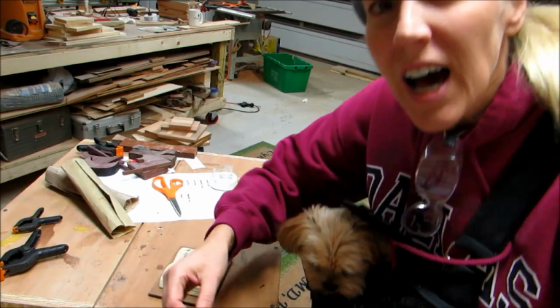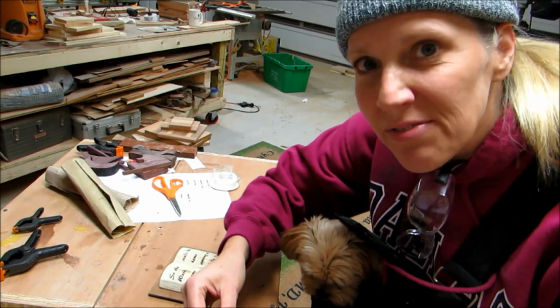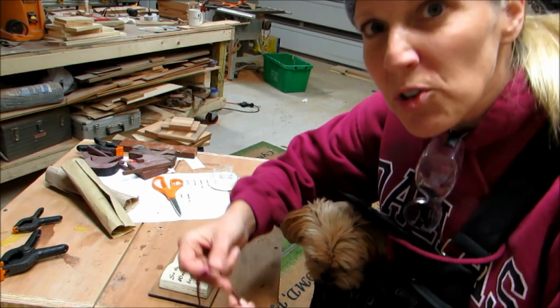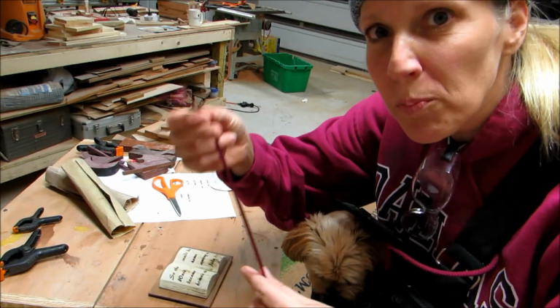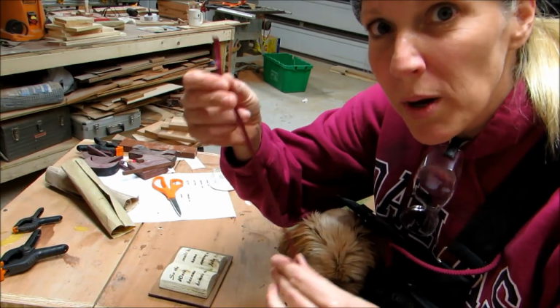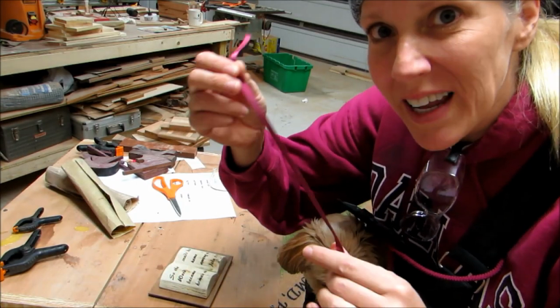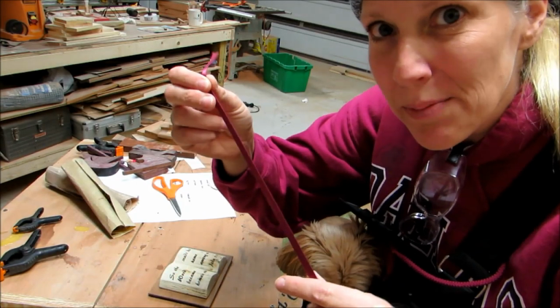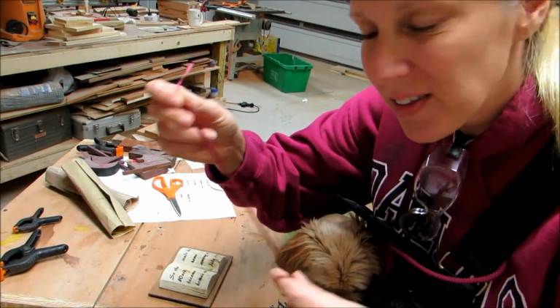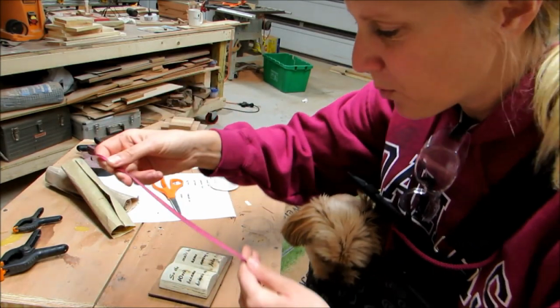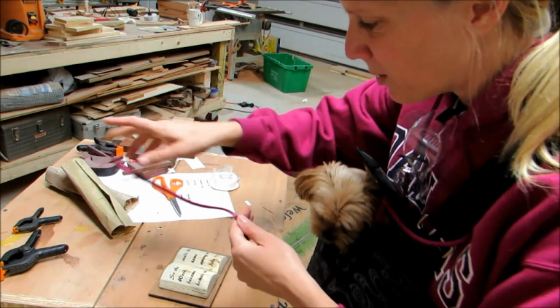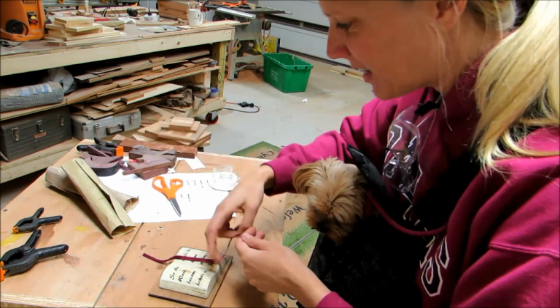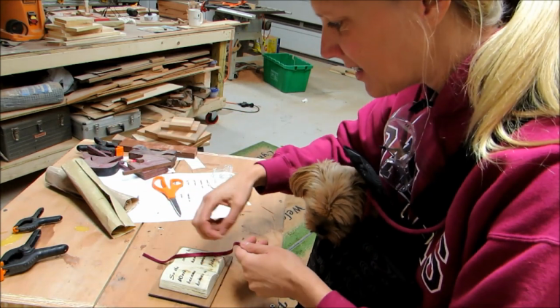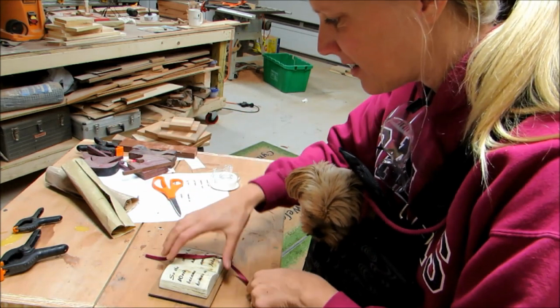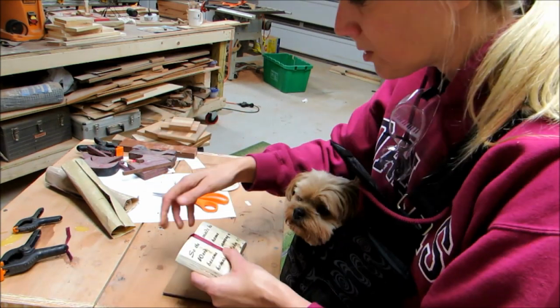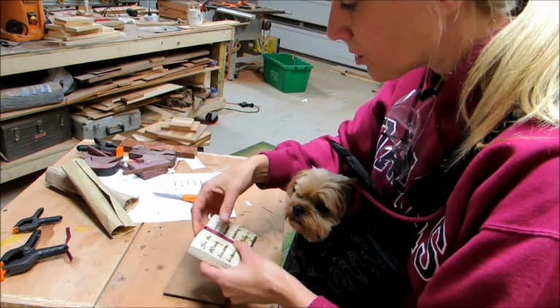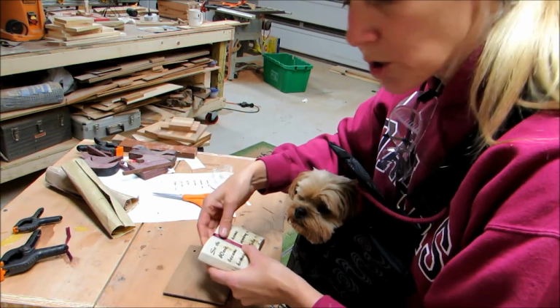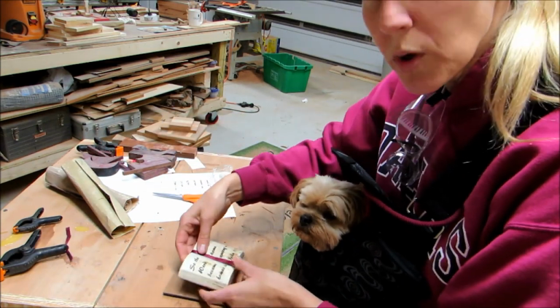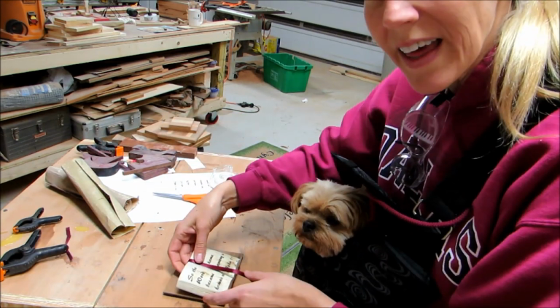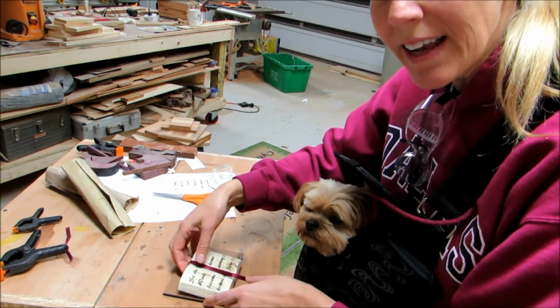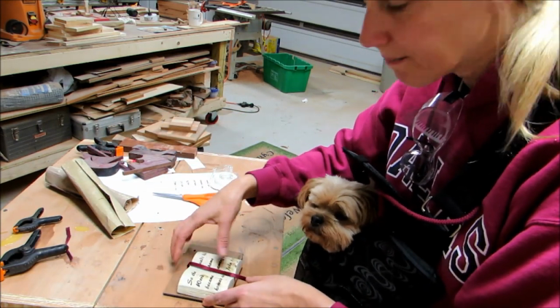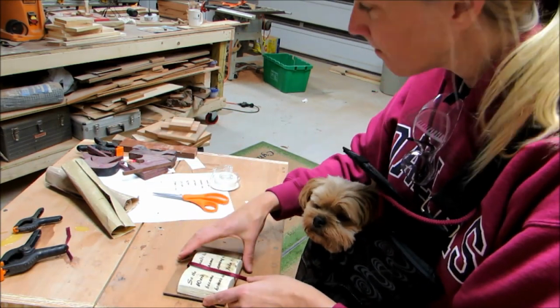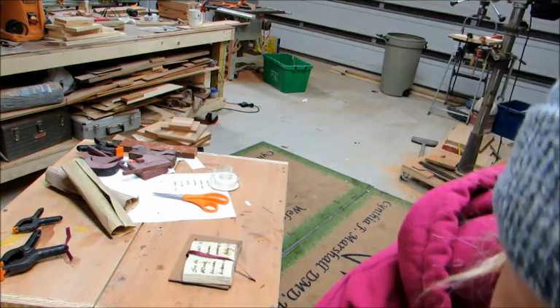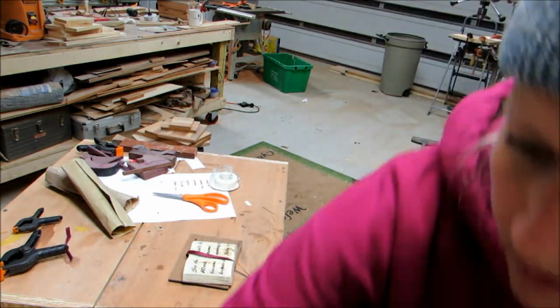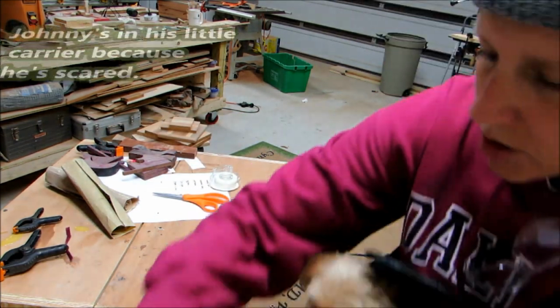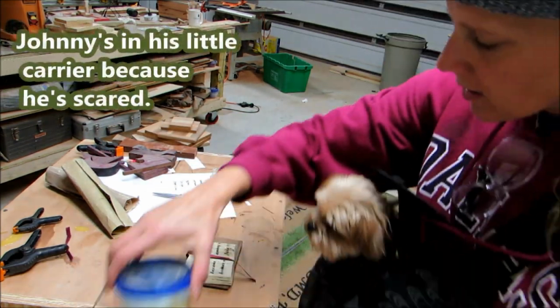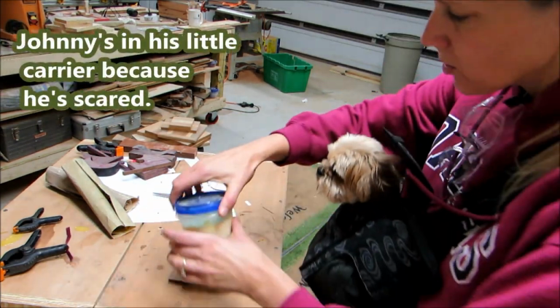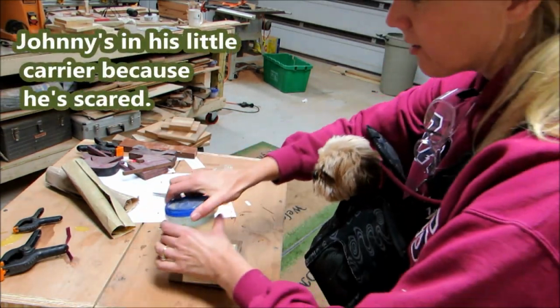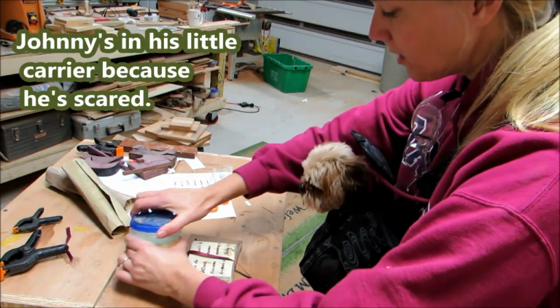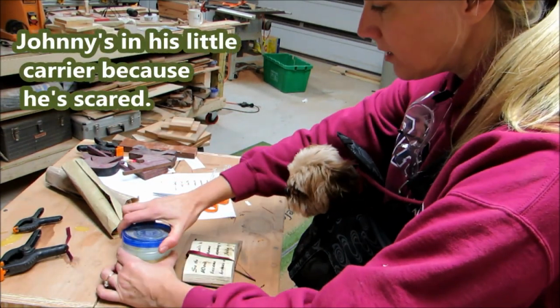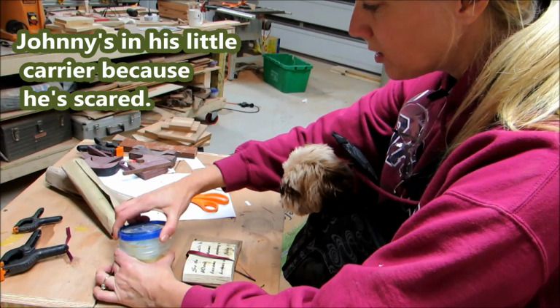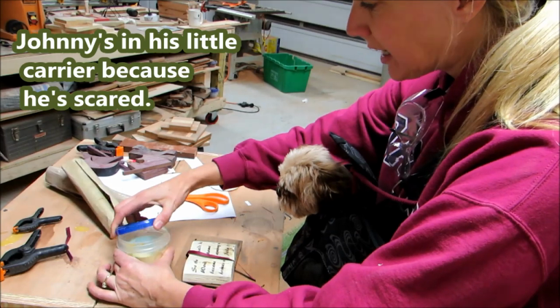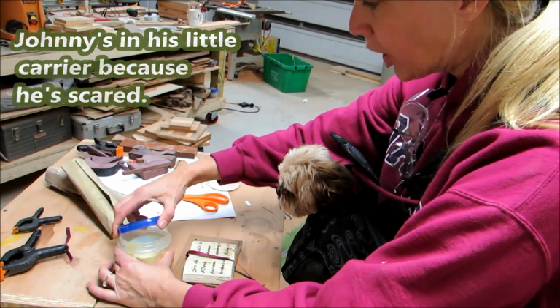I found this purple ribbon that I like better than the red ribbon, put some glue on that. Johnny has a little carrier because he's a little scared.